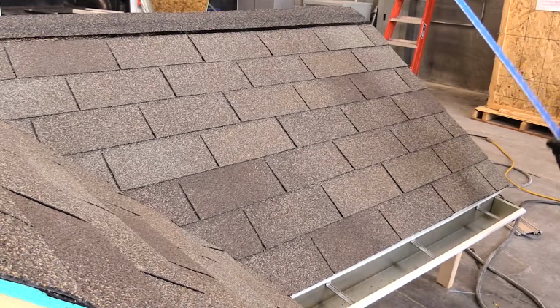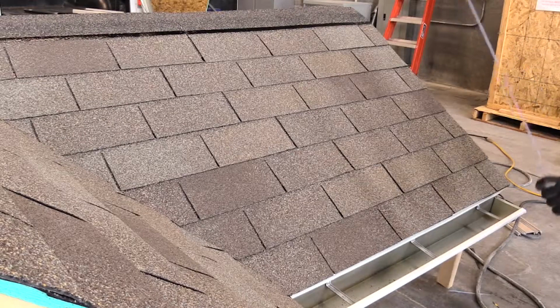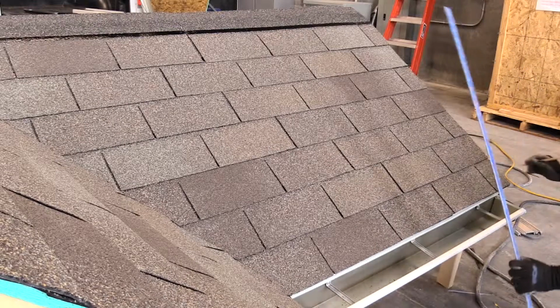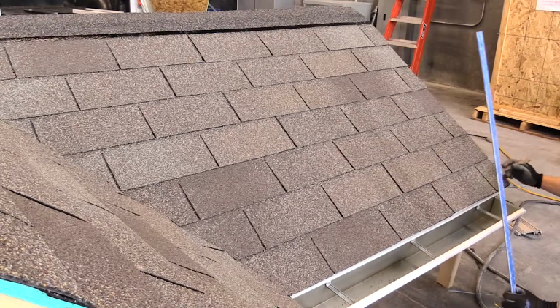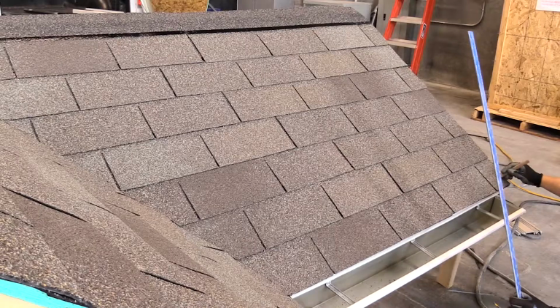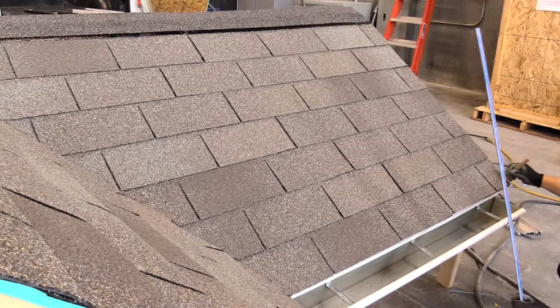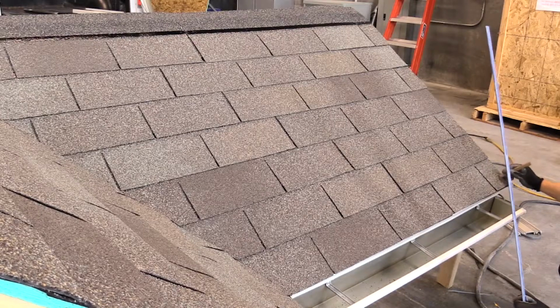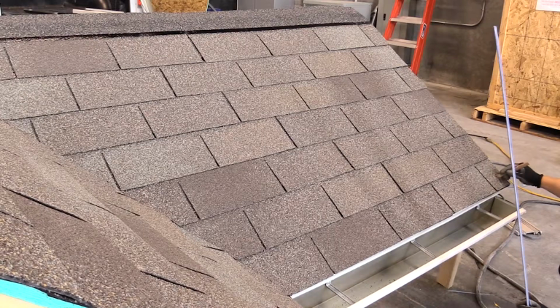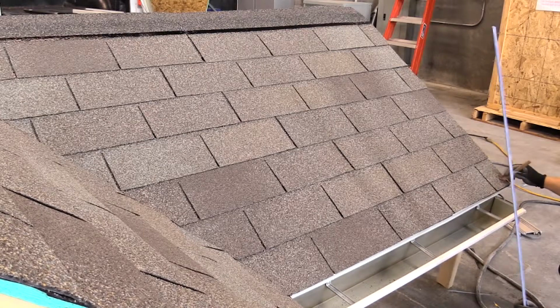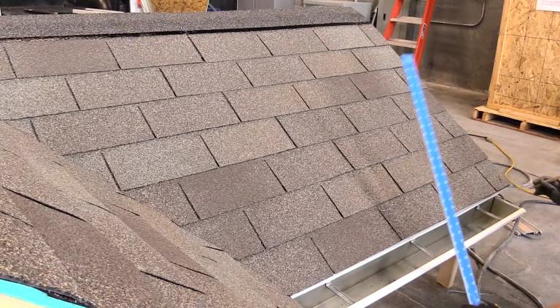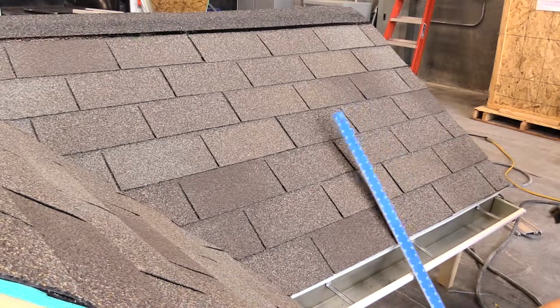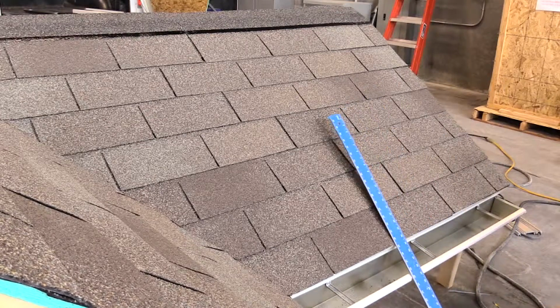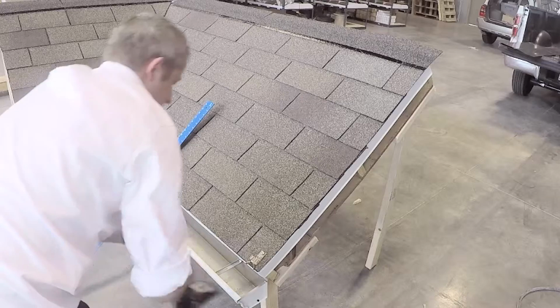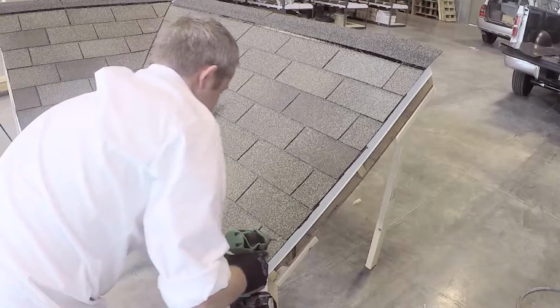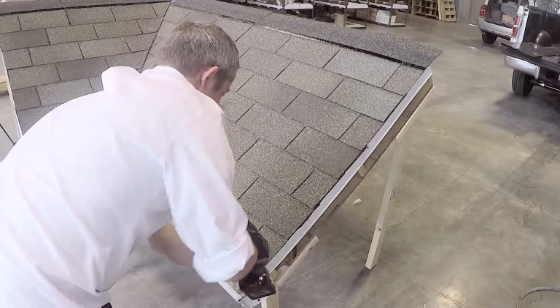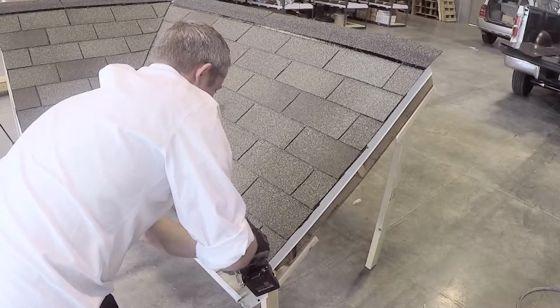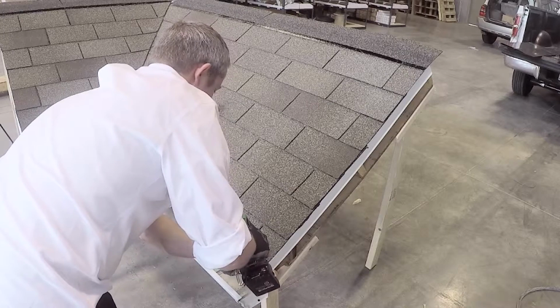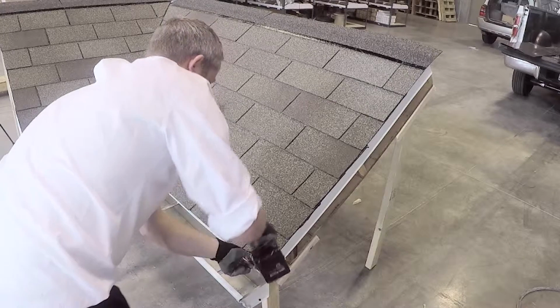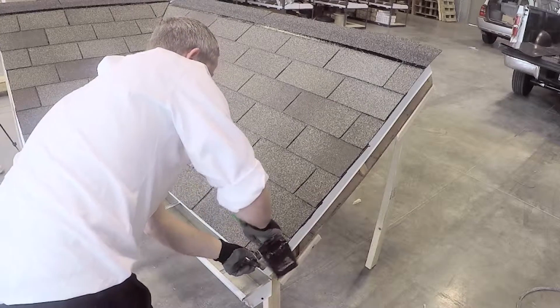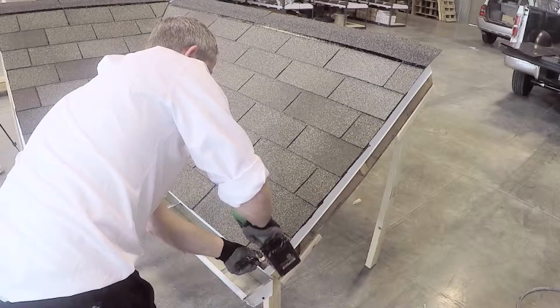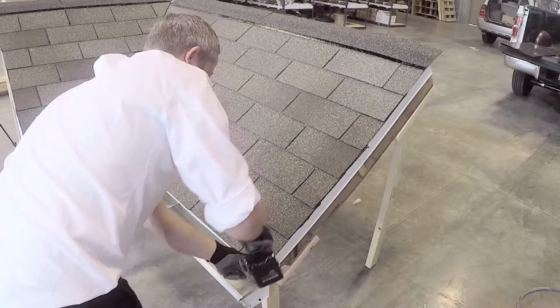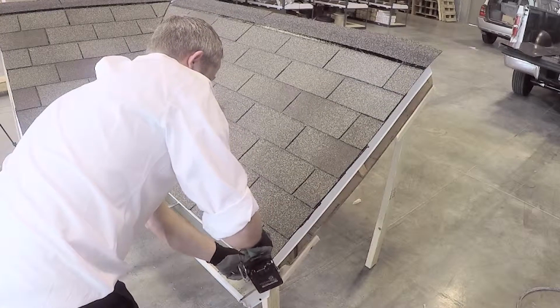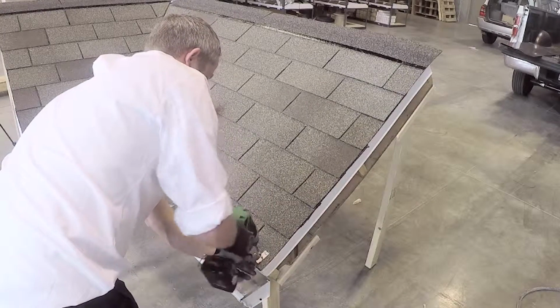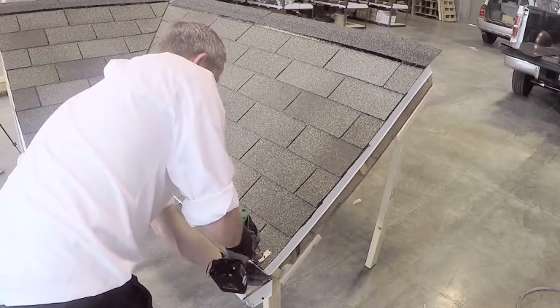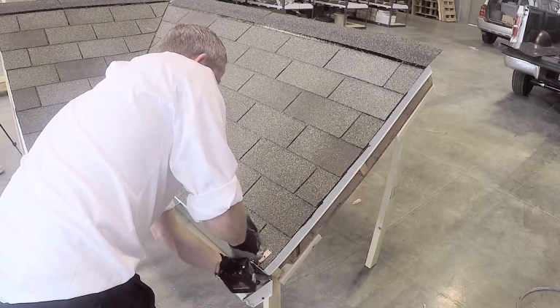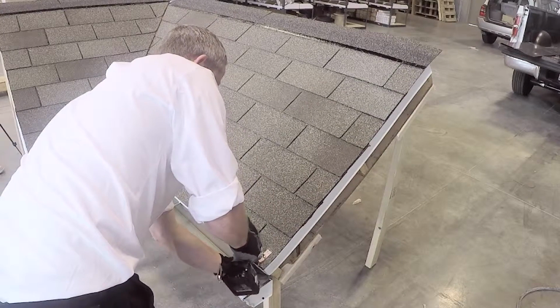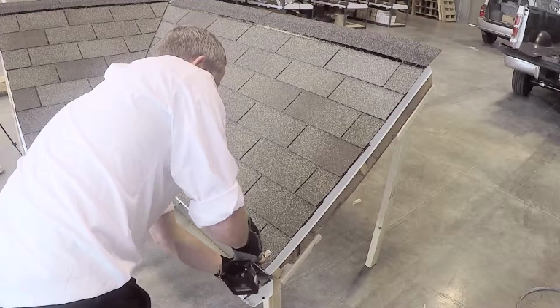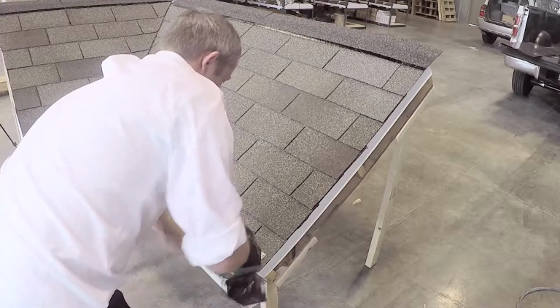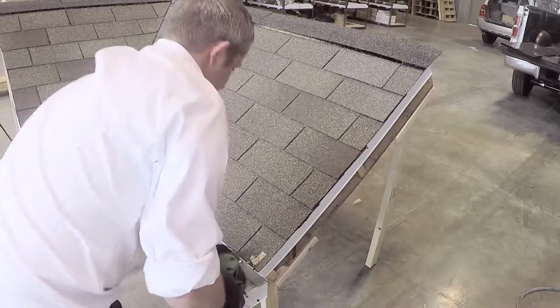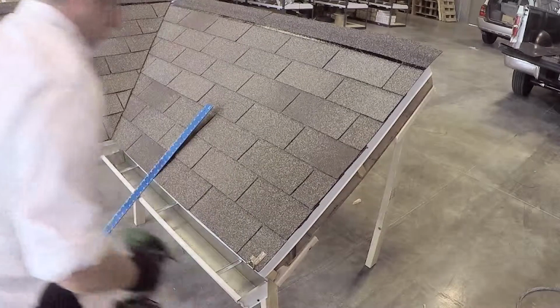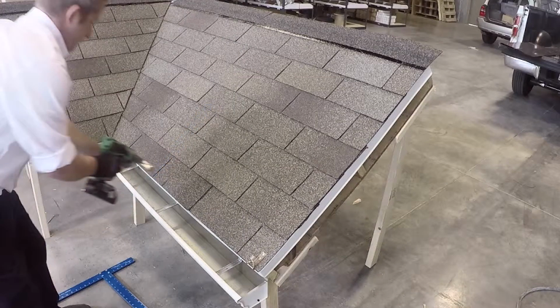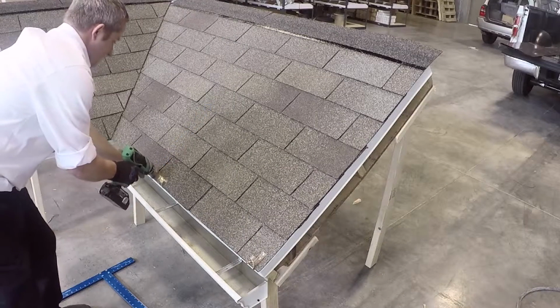Mark the locations of the clips along the drip edge and install the clips accordingly. All clips along the drip edge should be evenly spaced. Be sure to use appropriate screws that are long enough to reach the roof deck material.